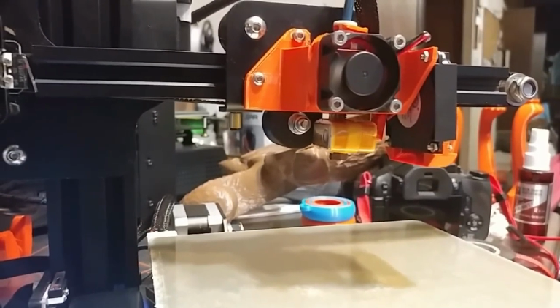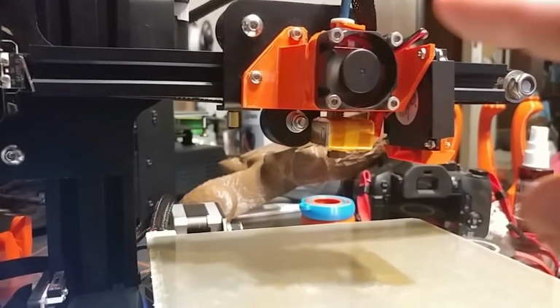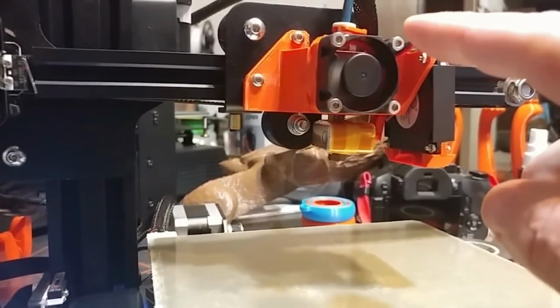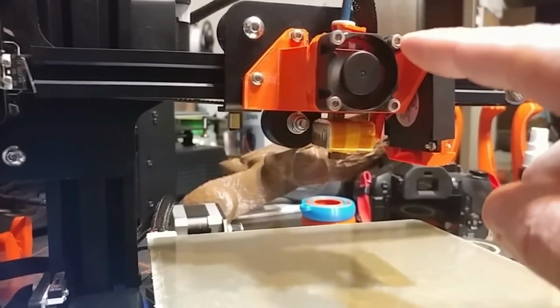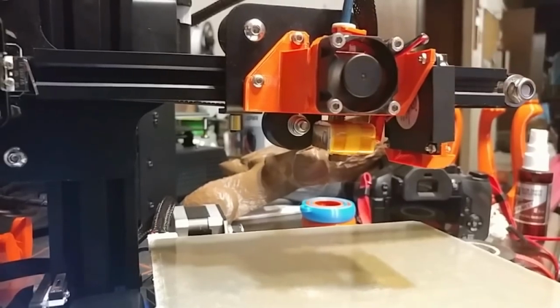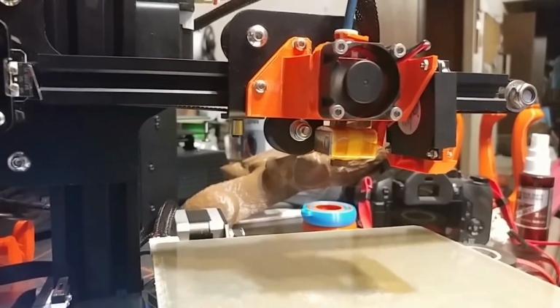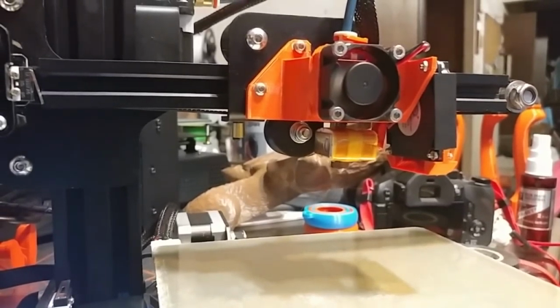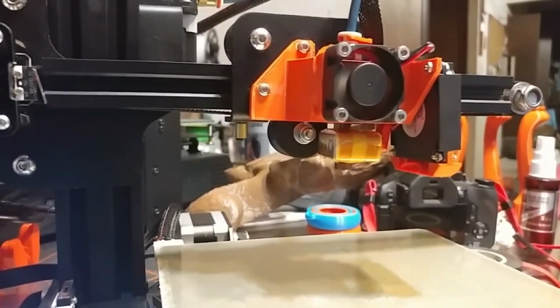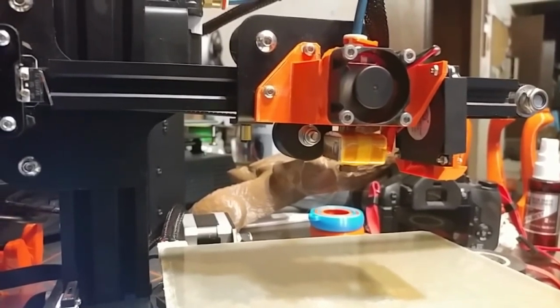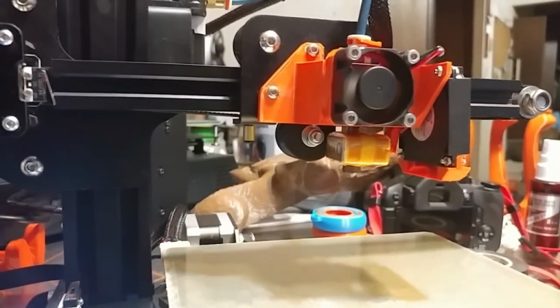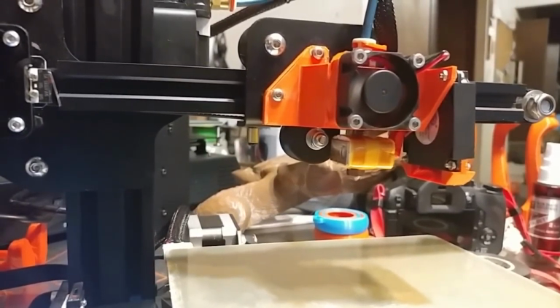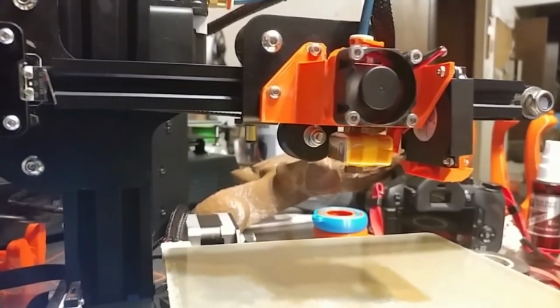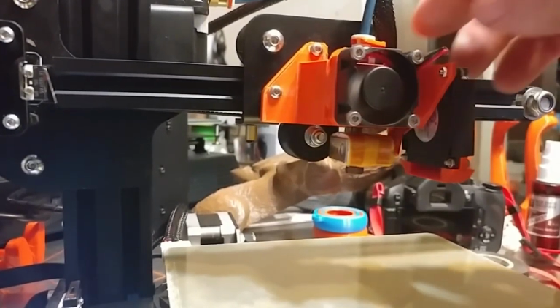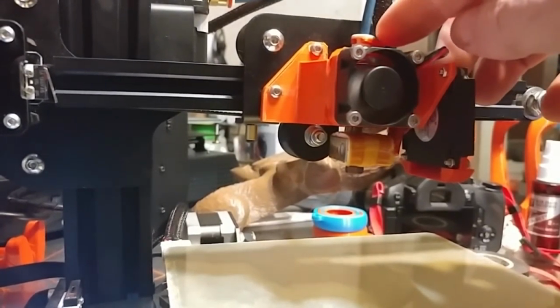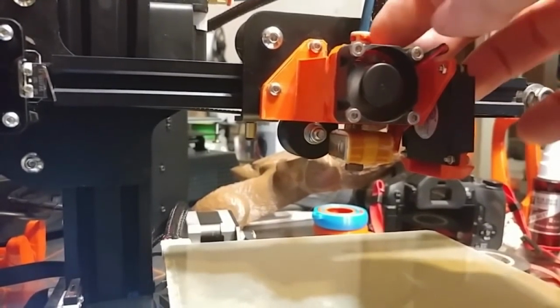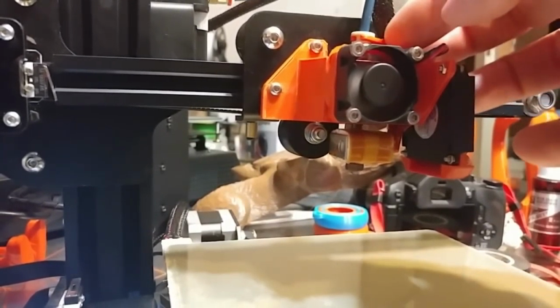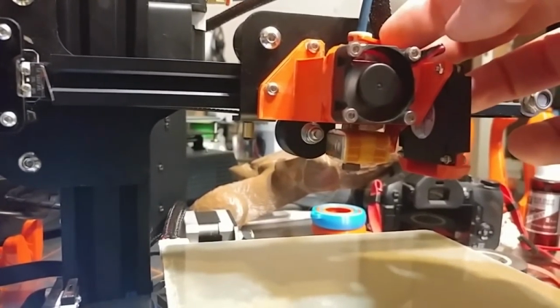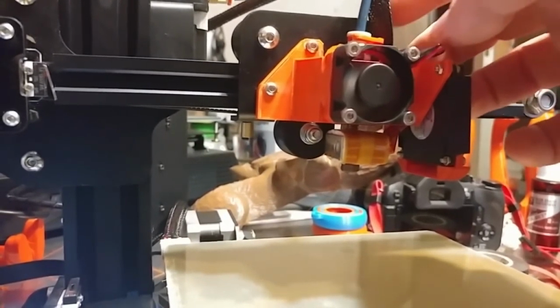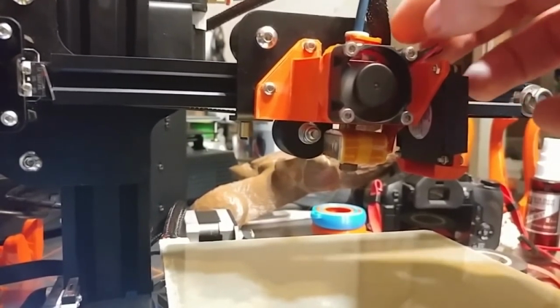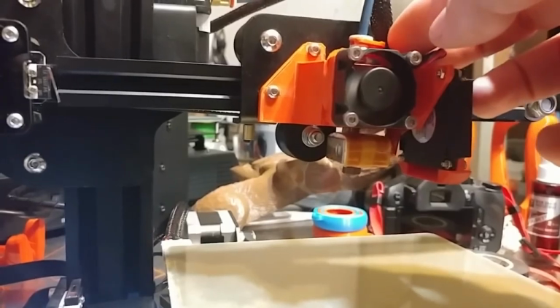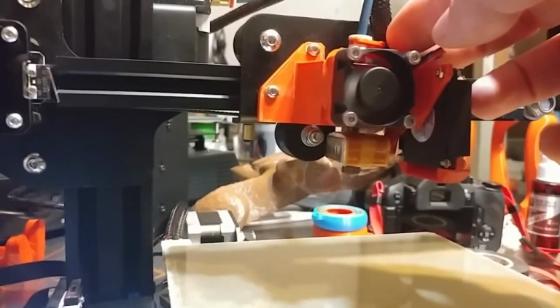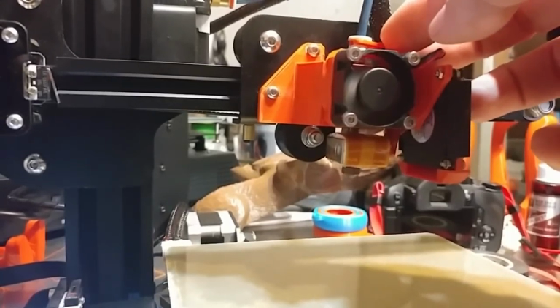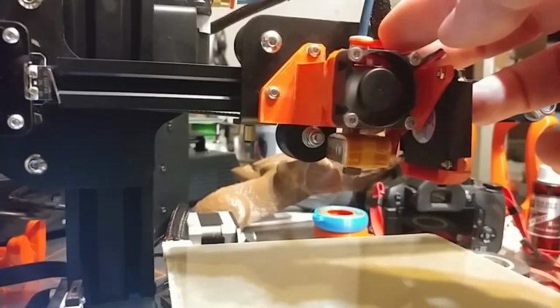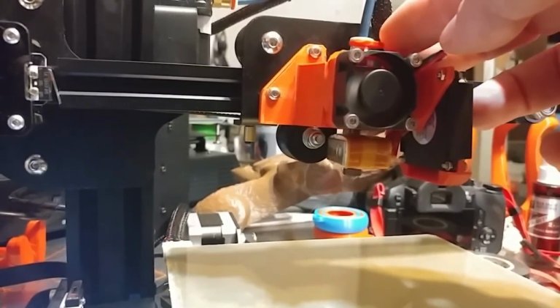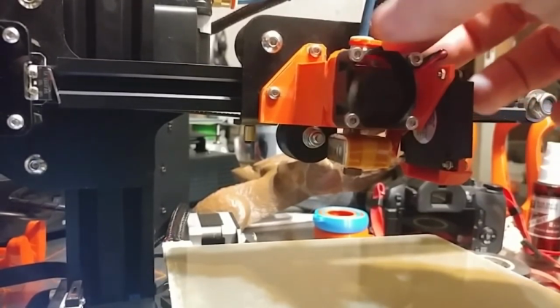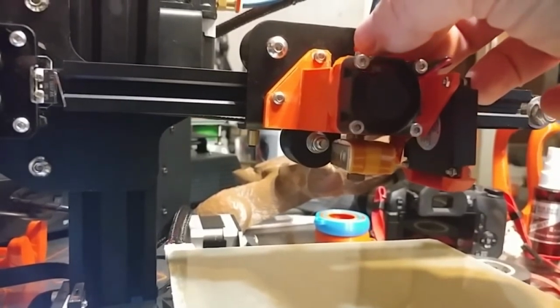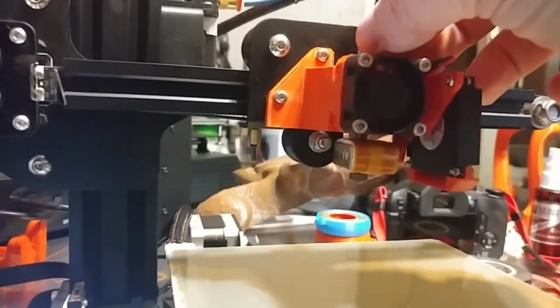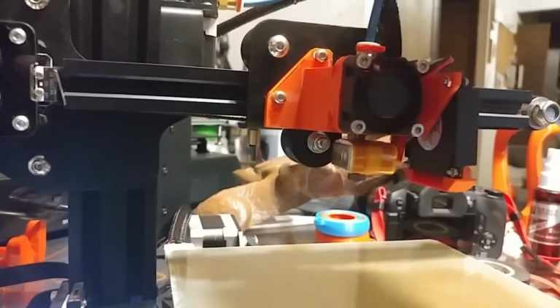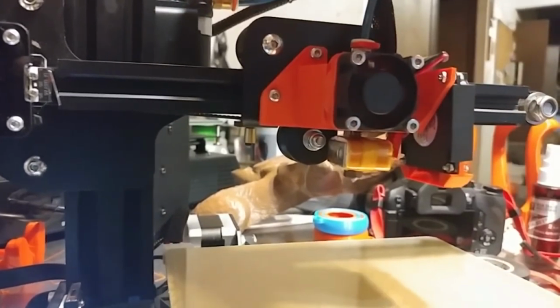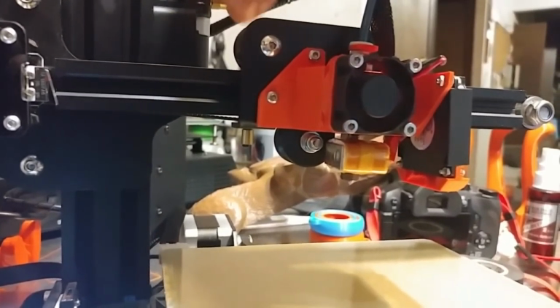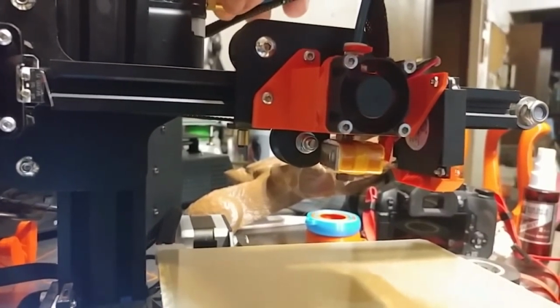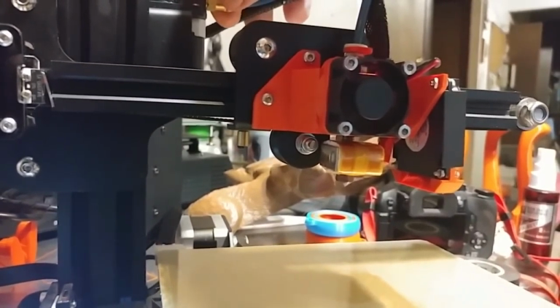I will be trying this out on my CR10s, which use the identical hot end, so I have no reason to believe it would not work just as well on them since they literally use the very same hot end.